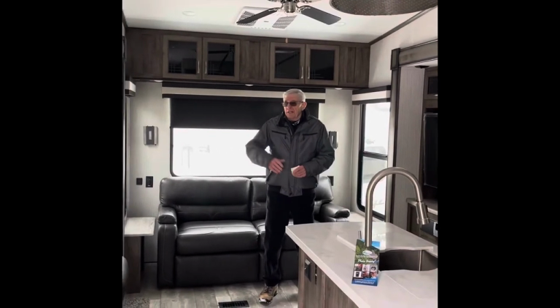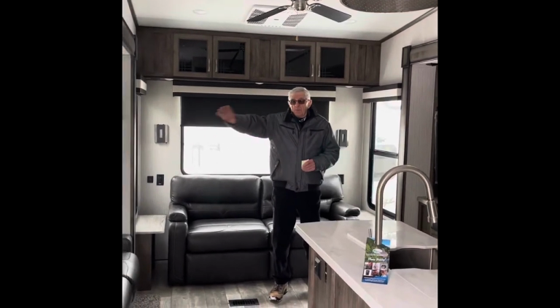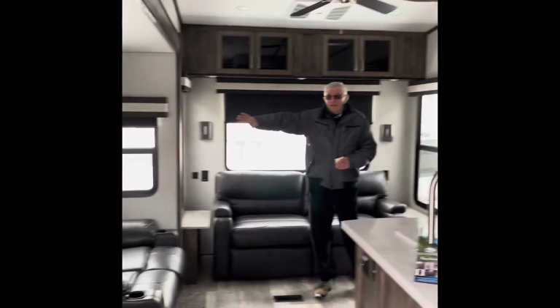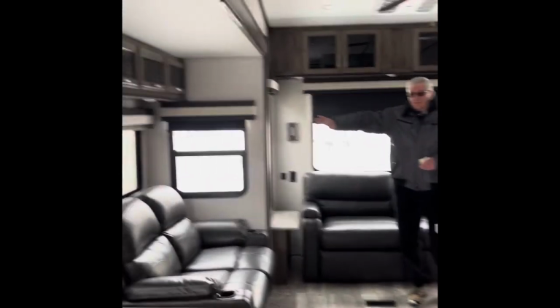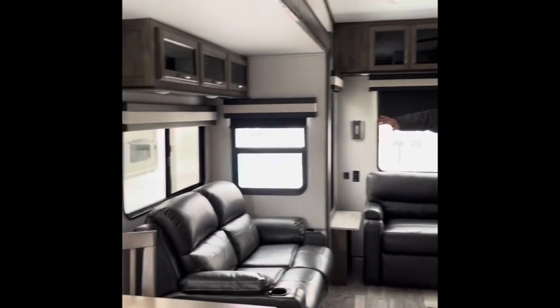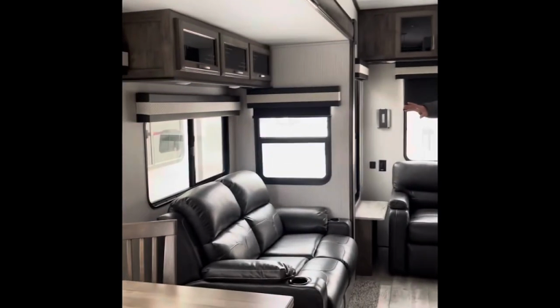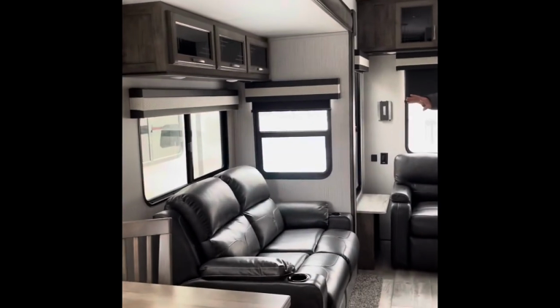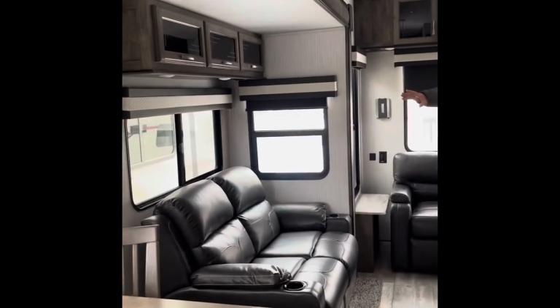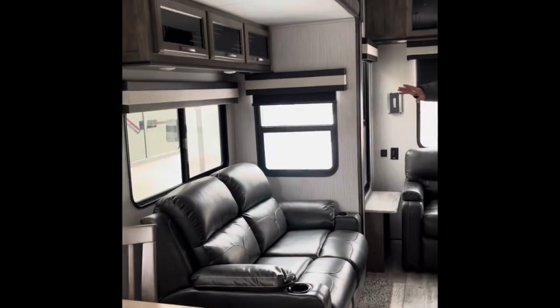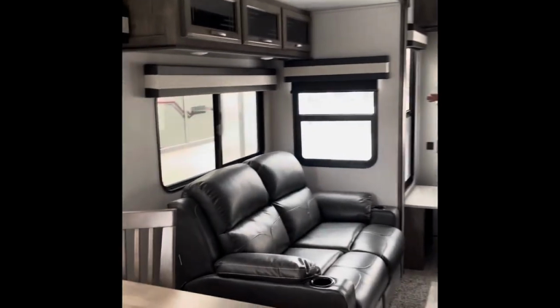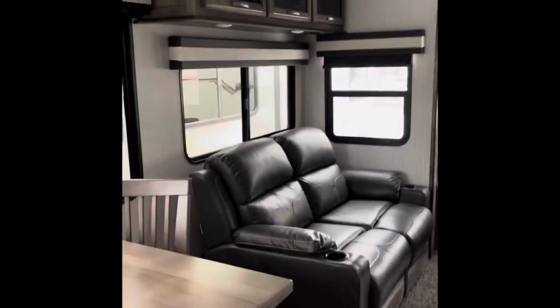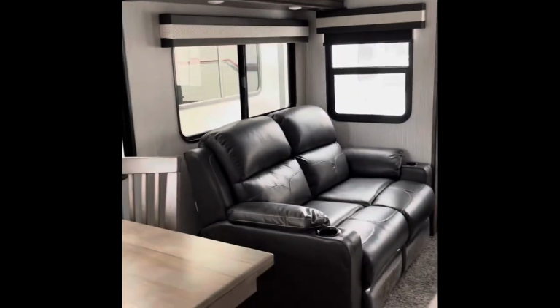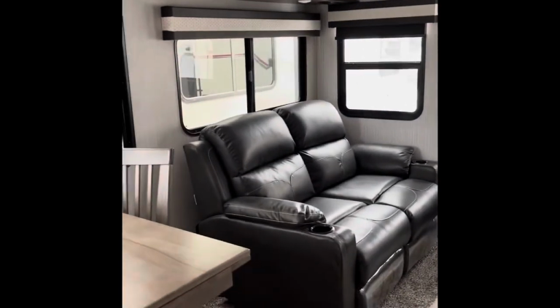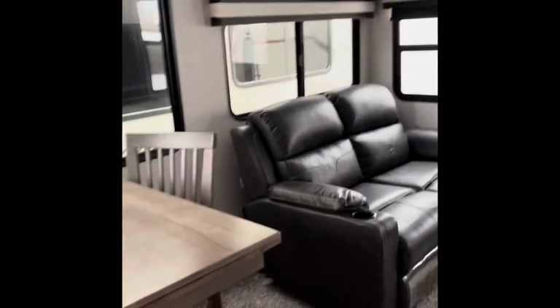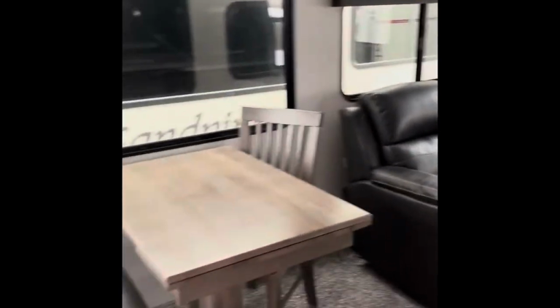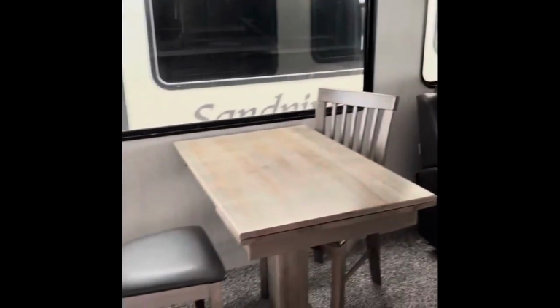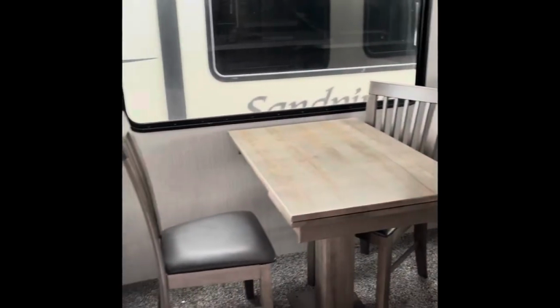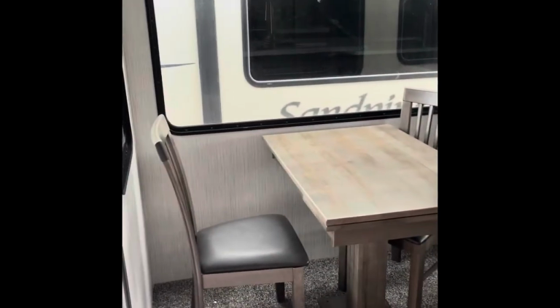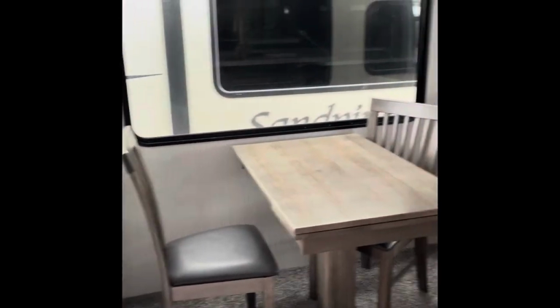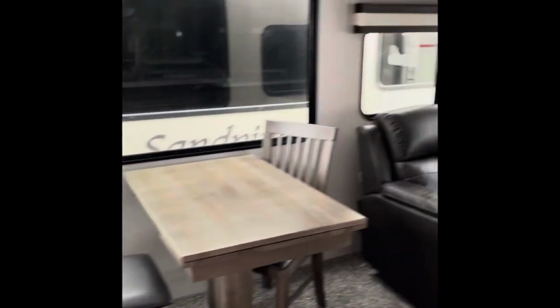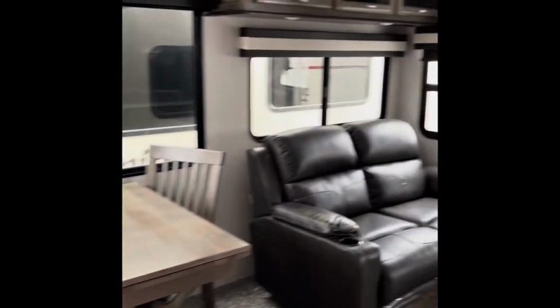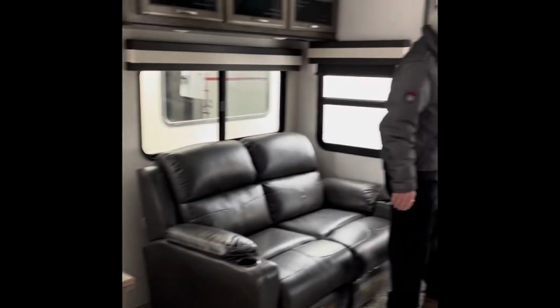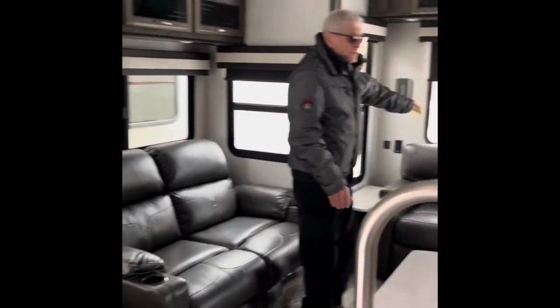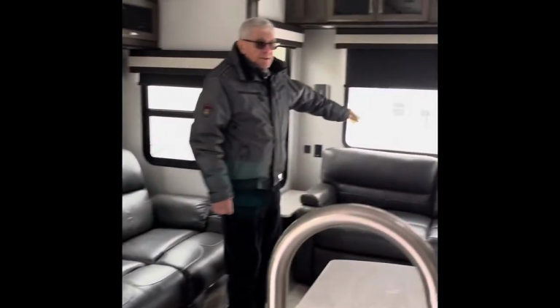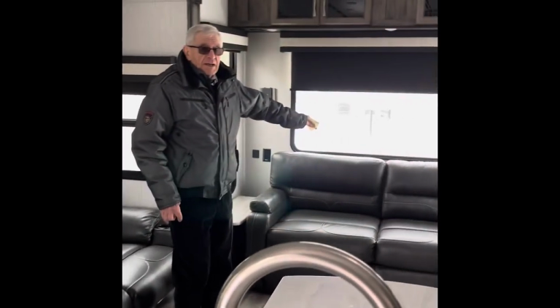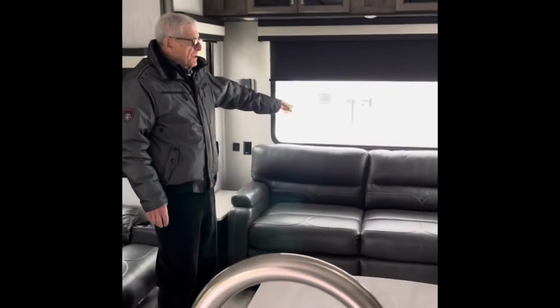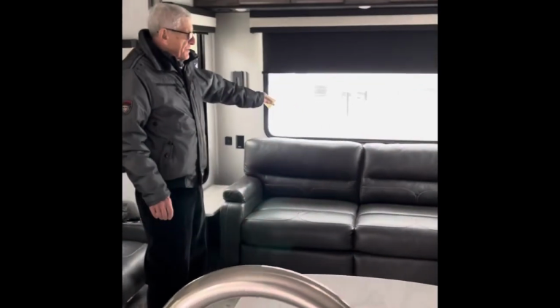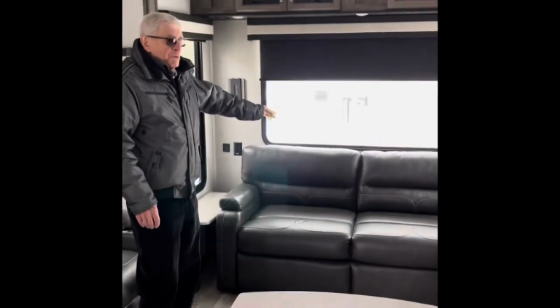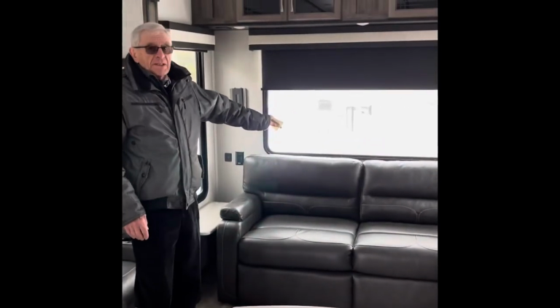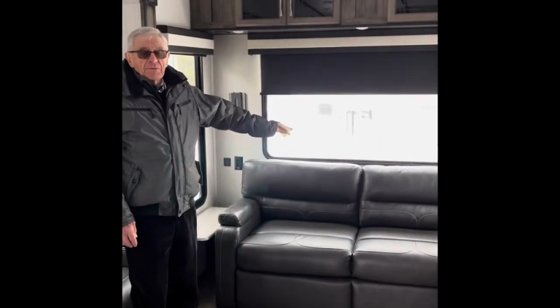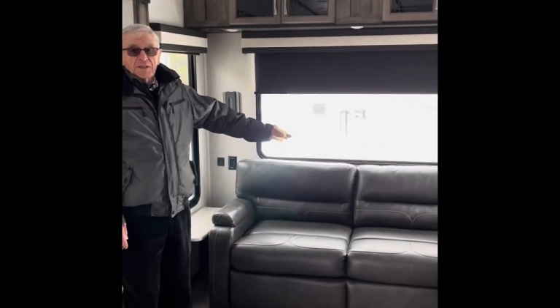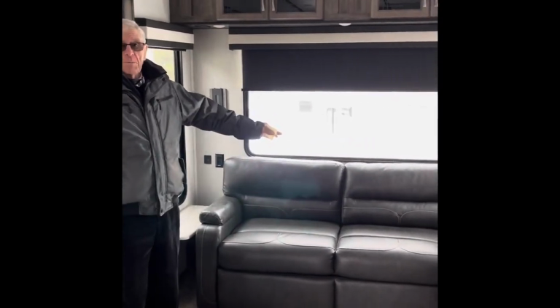On the one side, you have a slide that contains the dining room and part of the living area. At the back of the trailer, you have a couch — it's a tri-fold couch, which makes into a very comfortable bed.